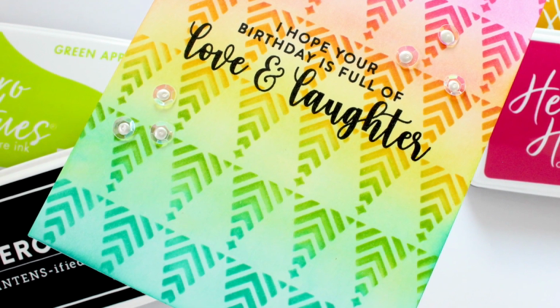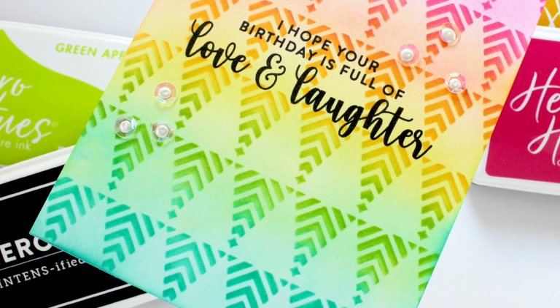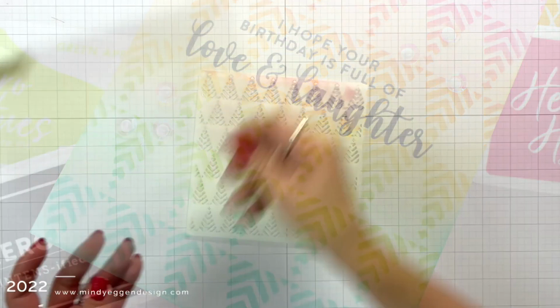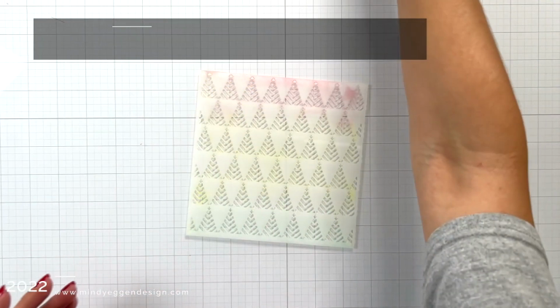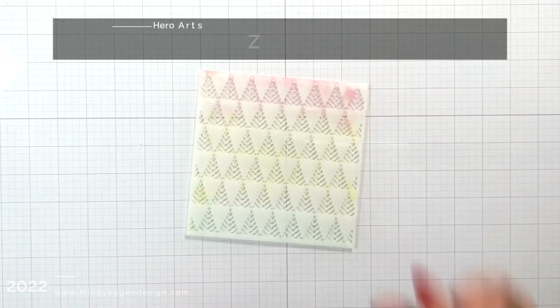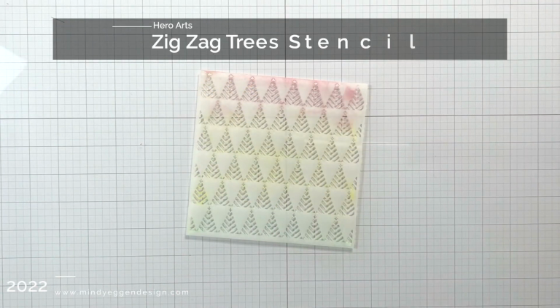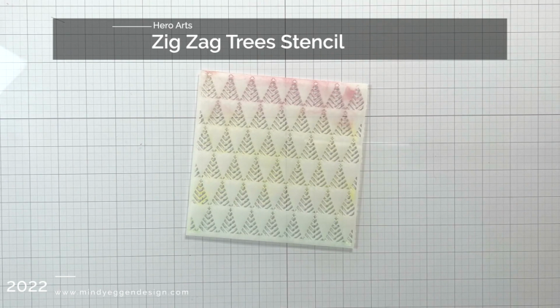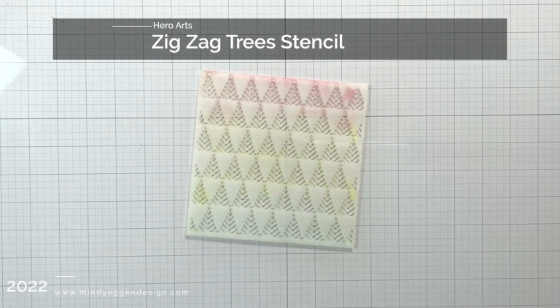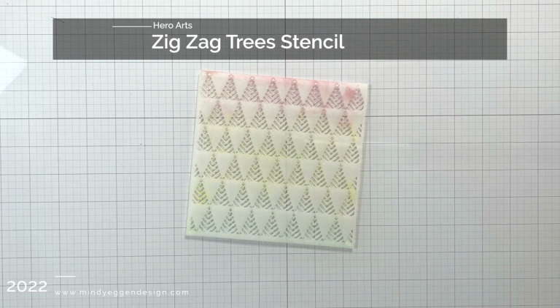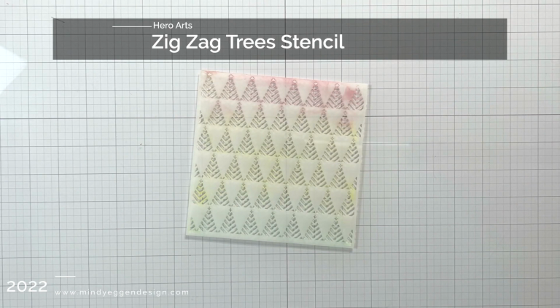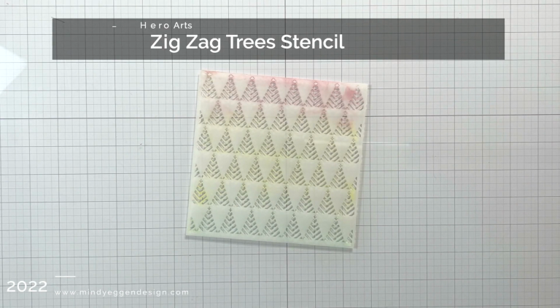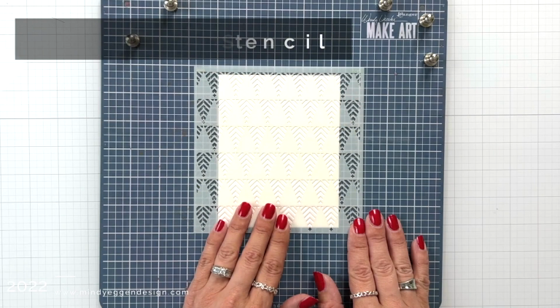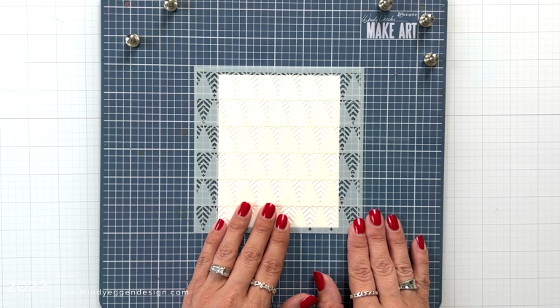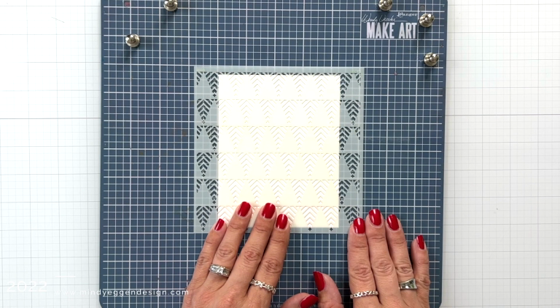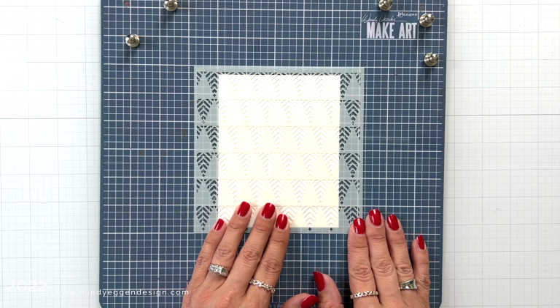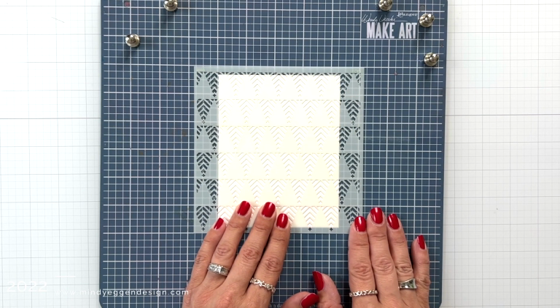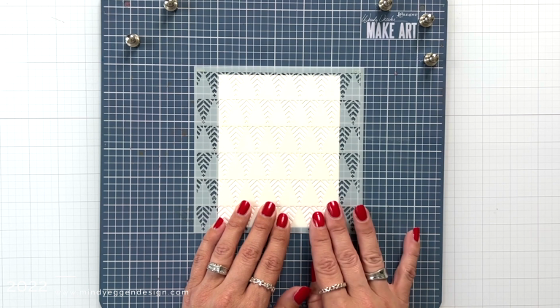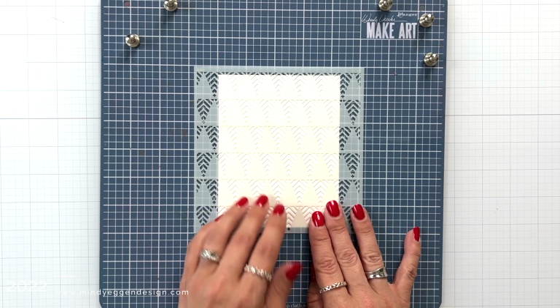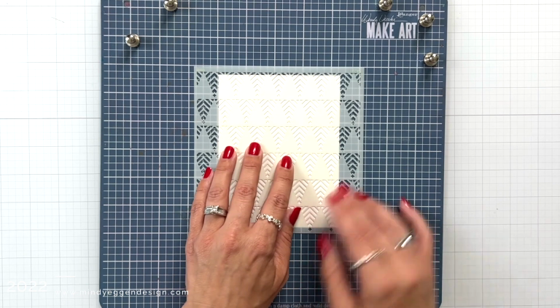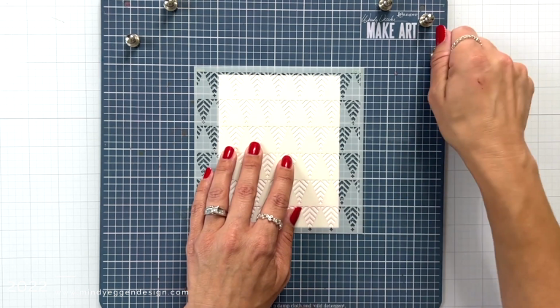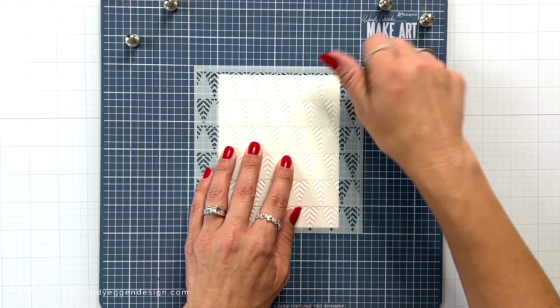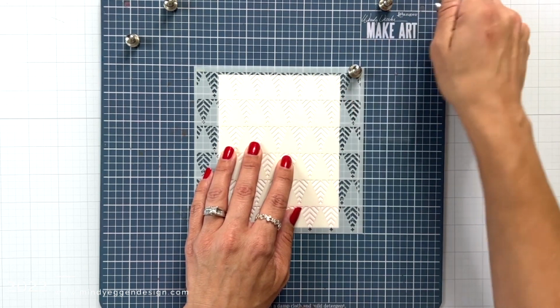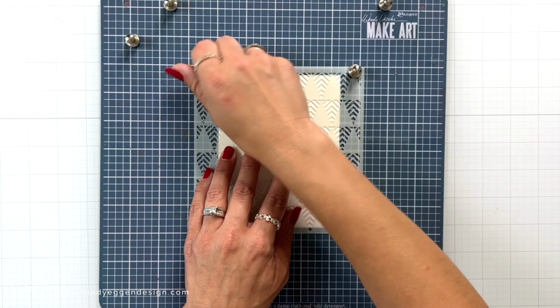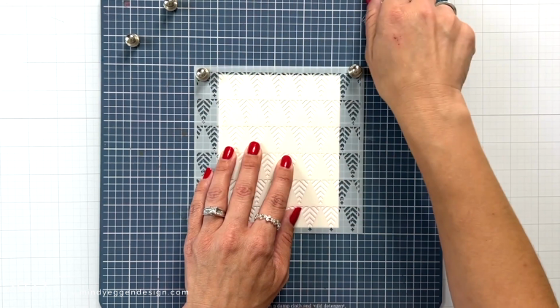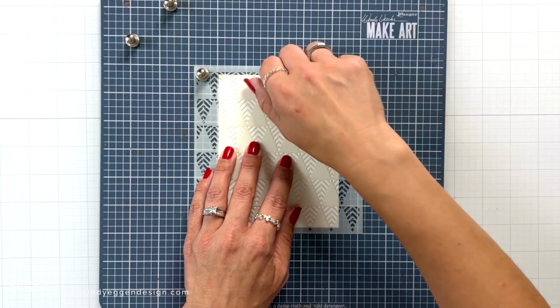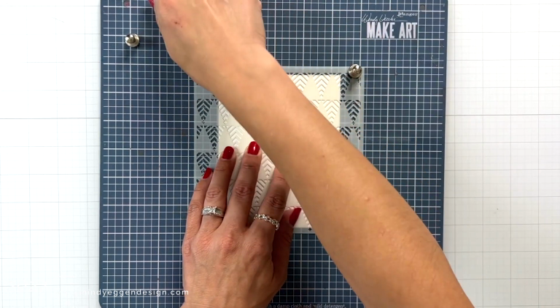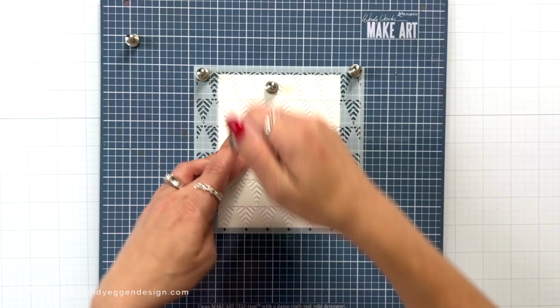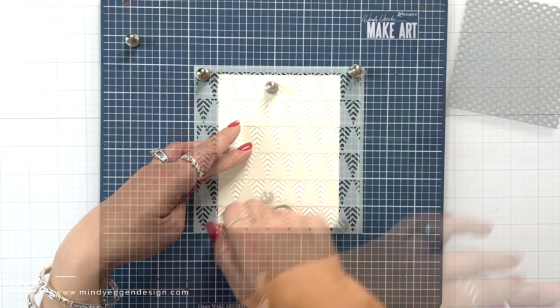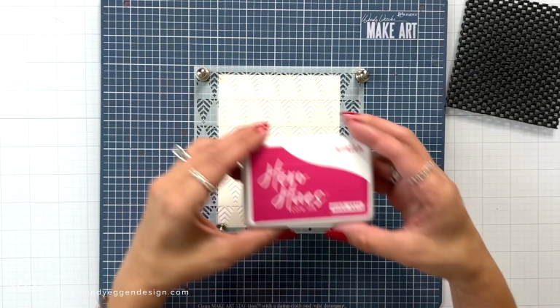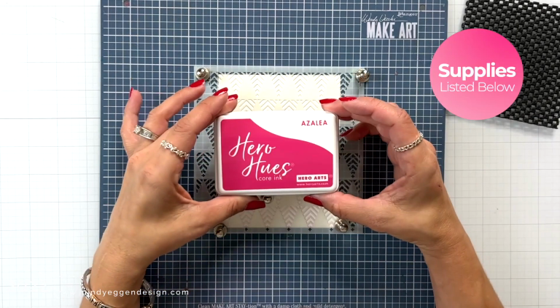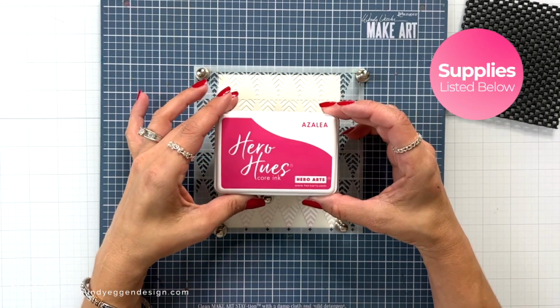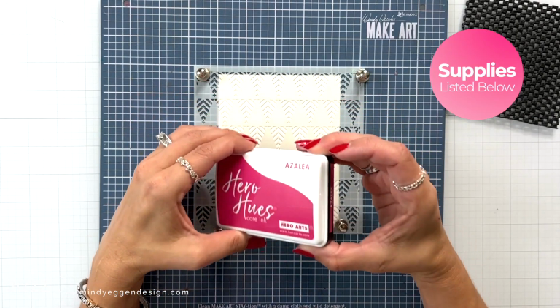Here's a look at the zigzag tree stencil from Hero Arts, which when properly positioned is Christmas trees. But what I'm going to do is flip it upside down — to me this looks like party banners, which would make a great birthday card.